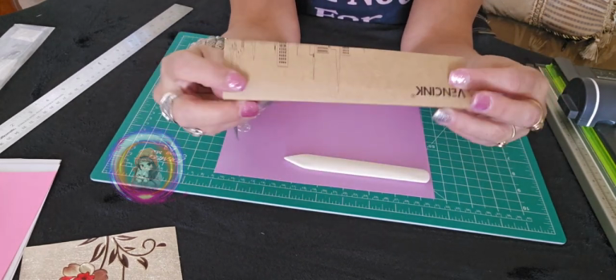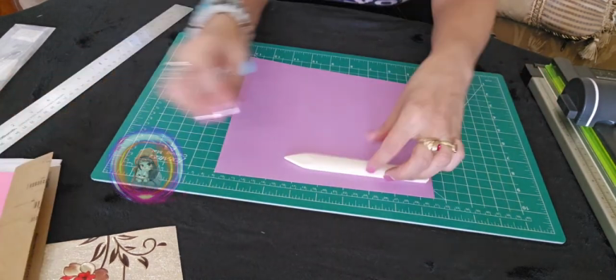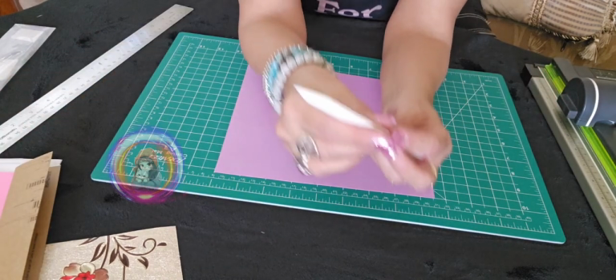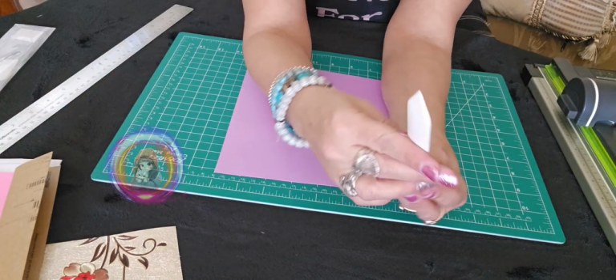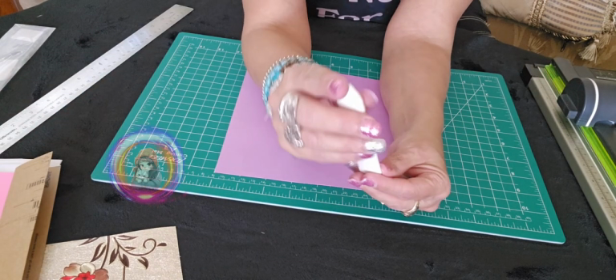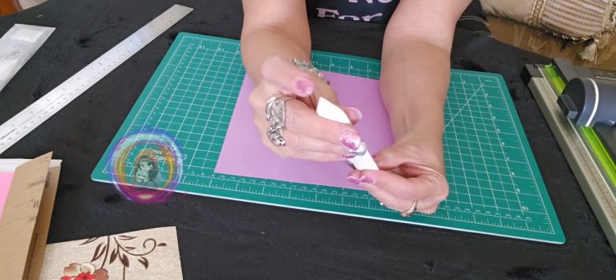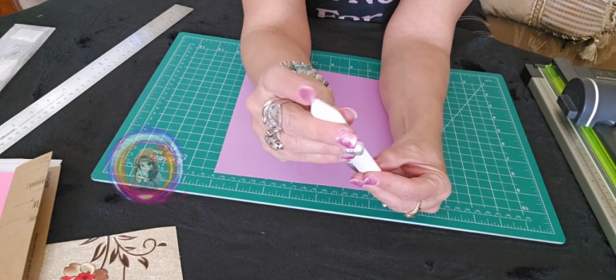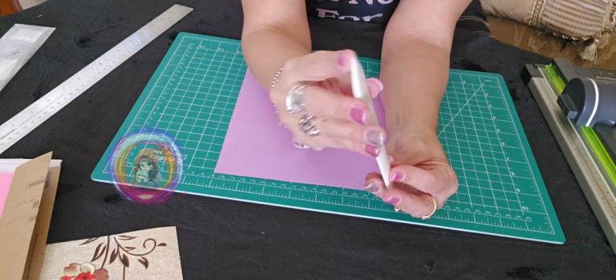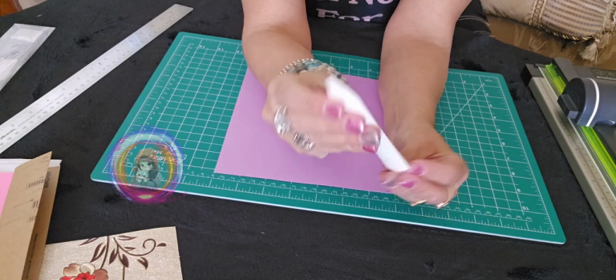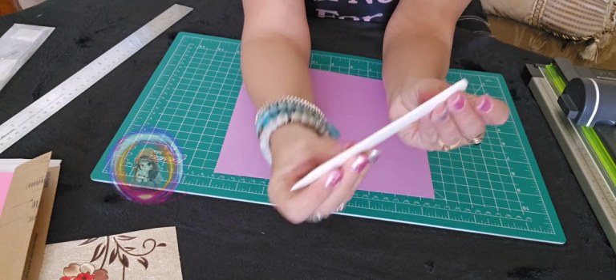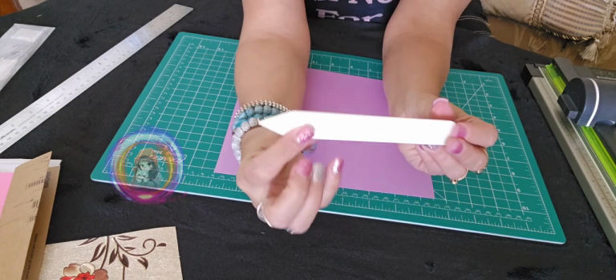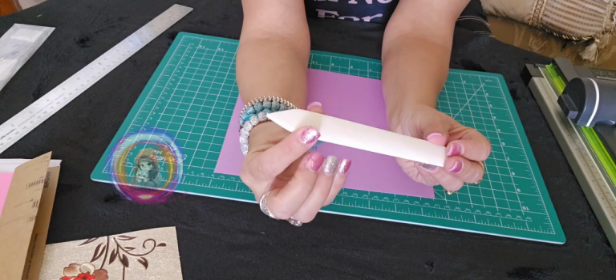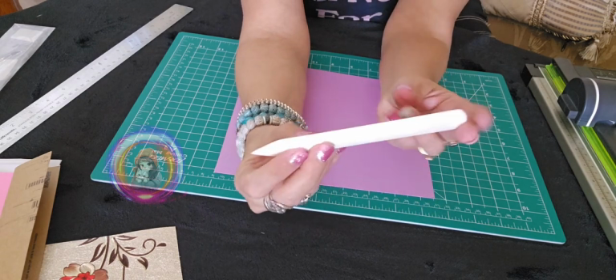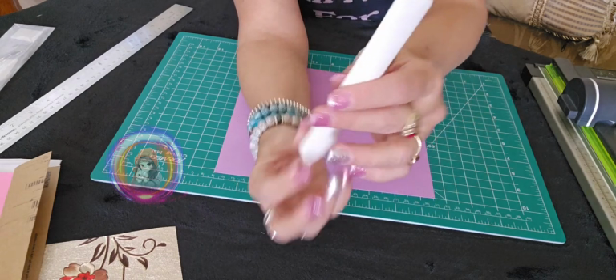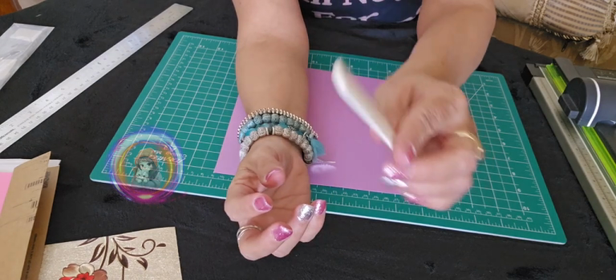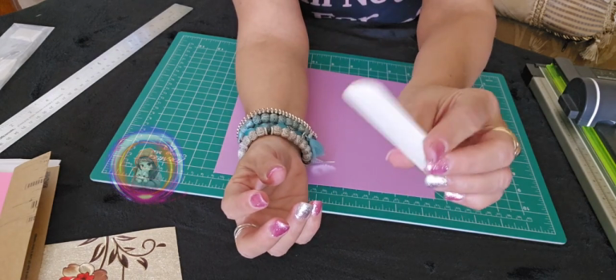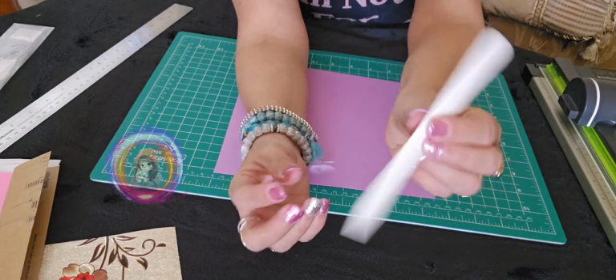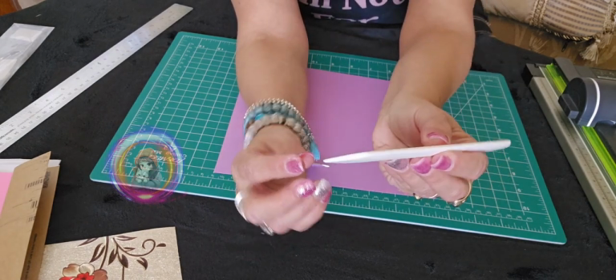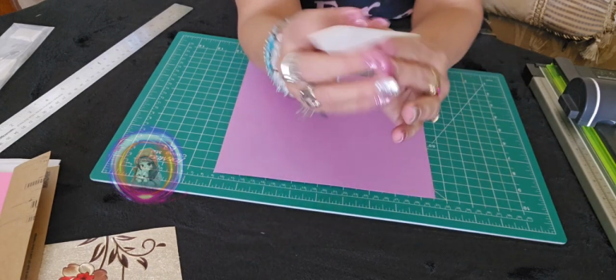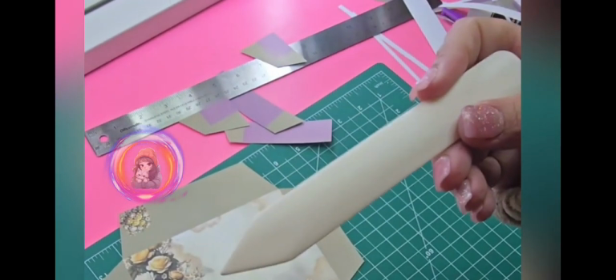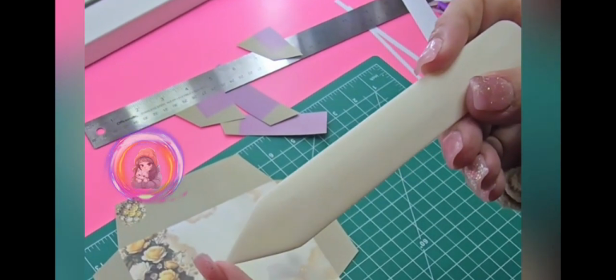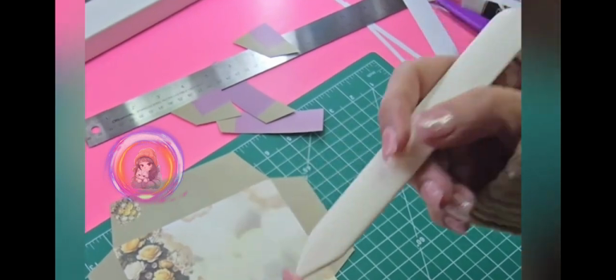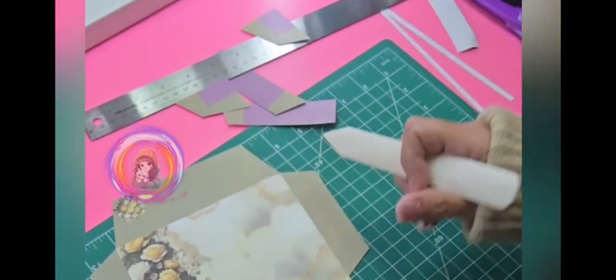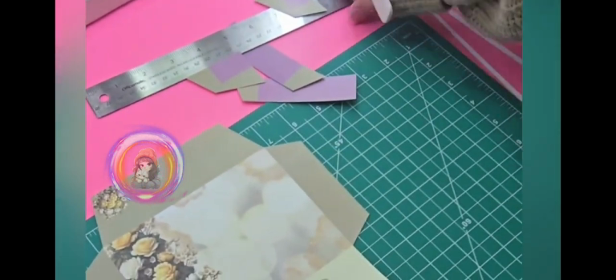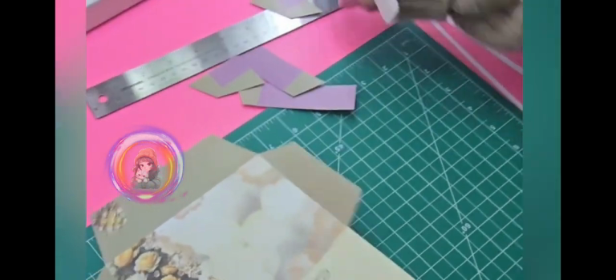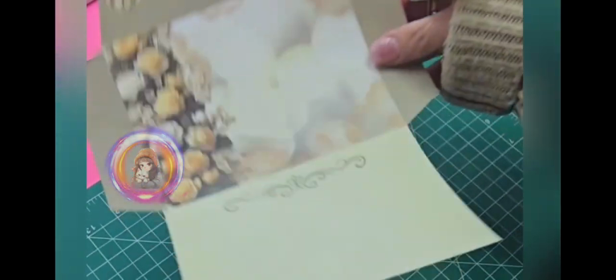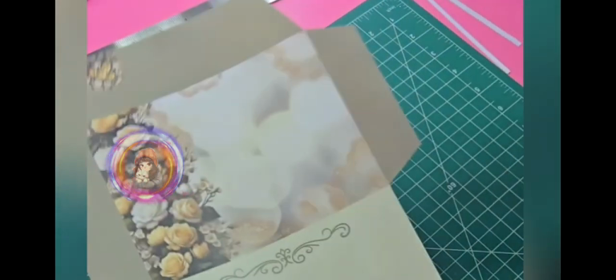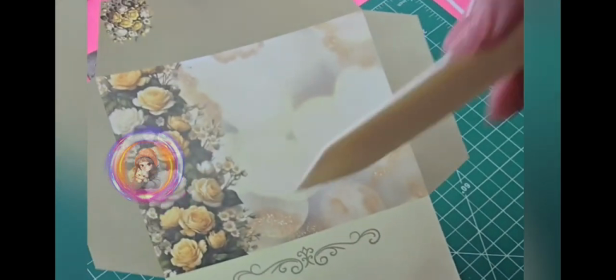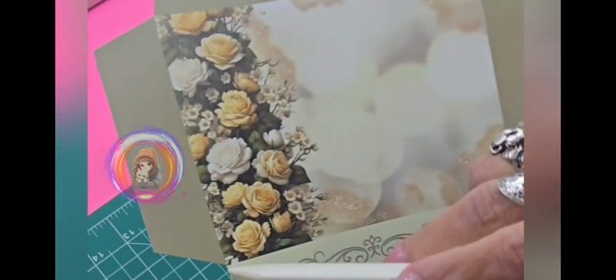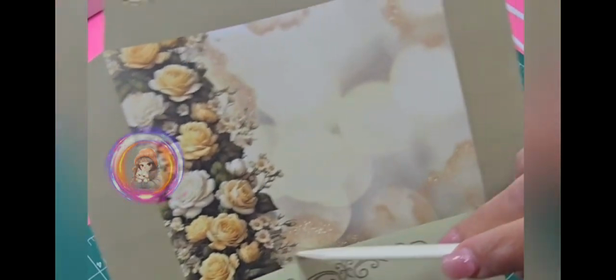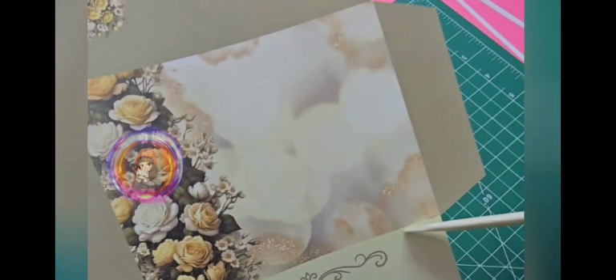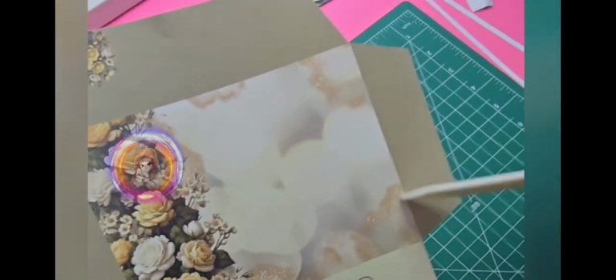It's called the Bencink Bone Folder. I purchased it because I make a lot of handmade cards and envelopes and I needed something to help me with folding and creasing paper neatly.